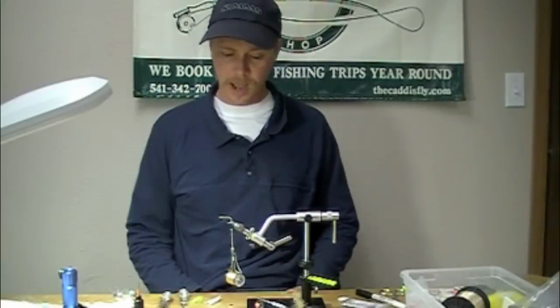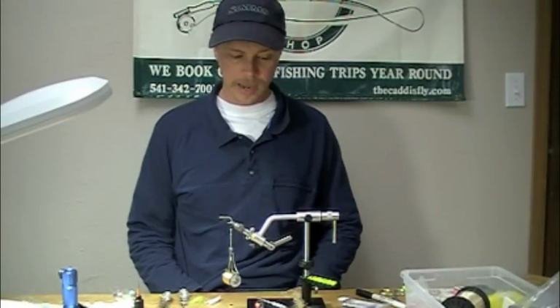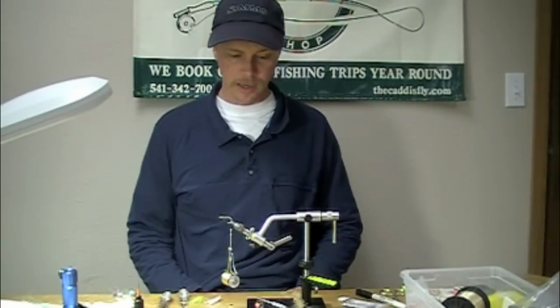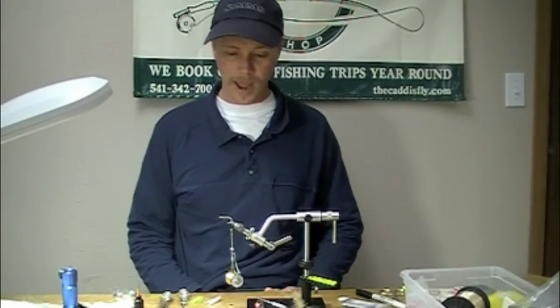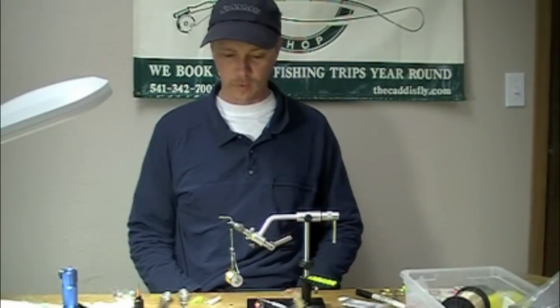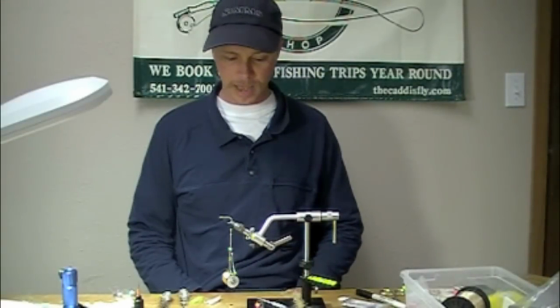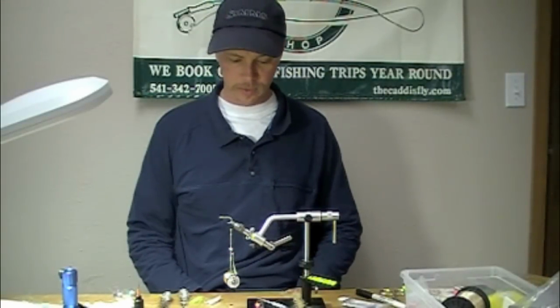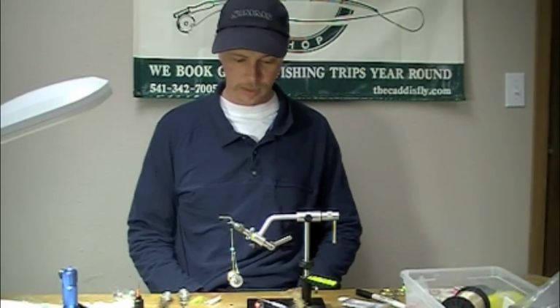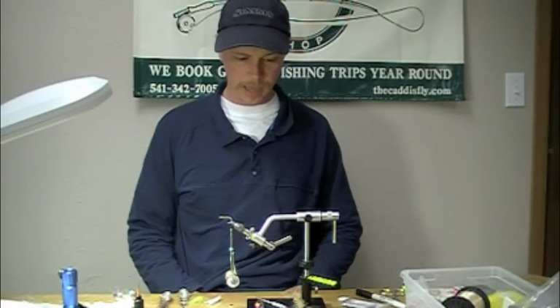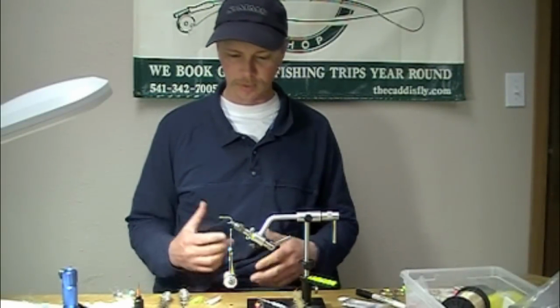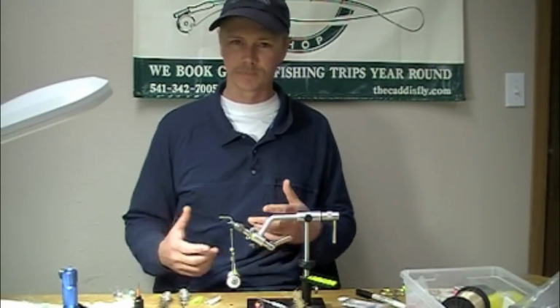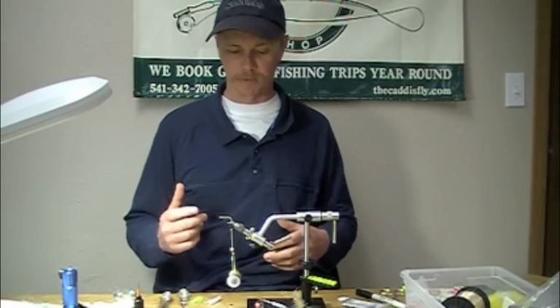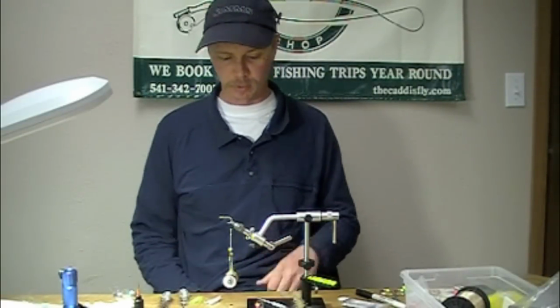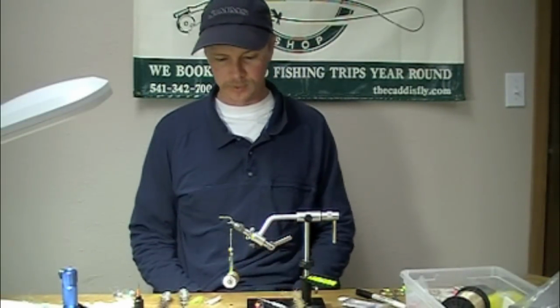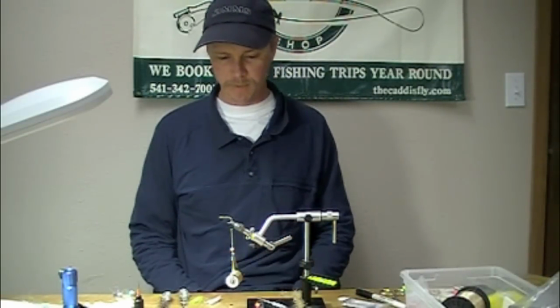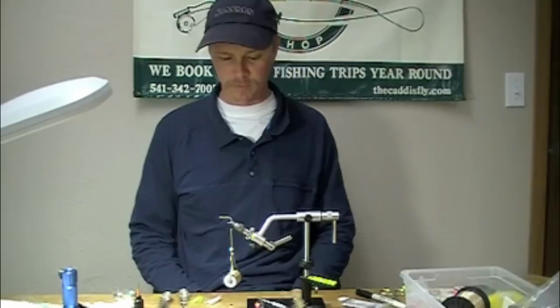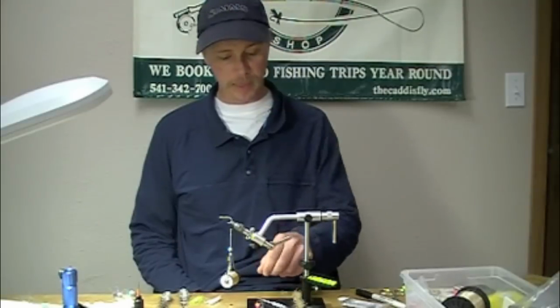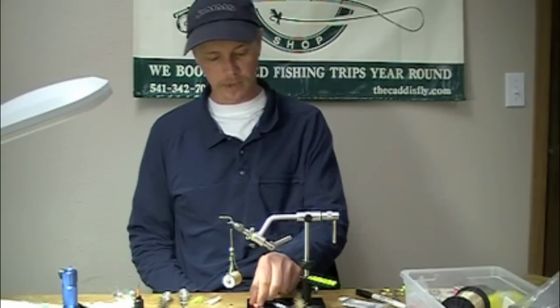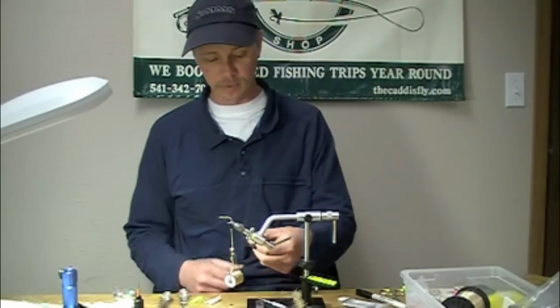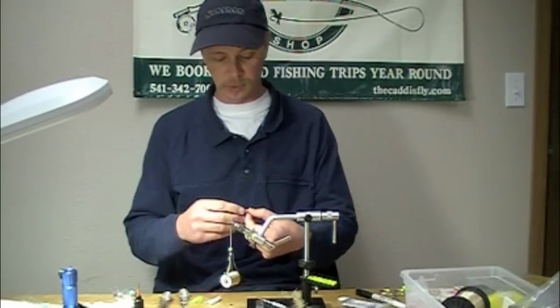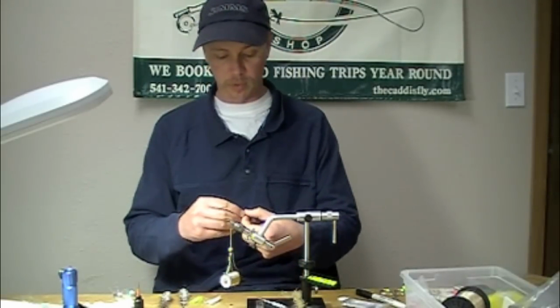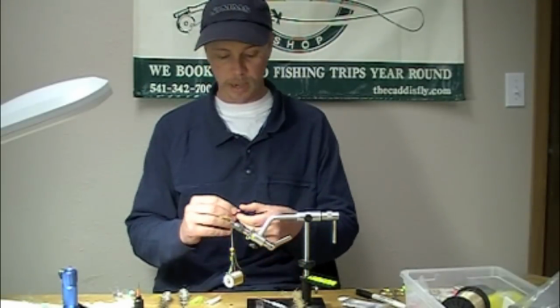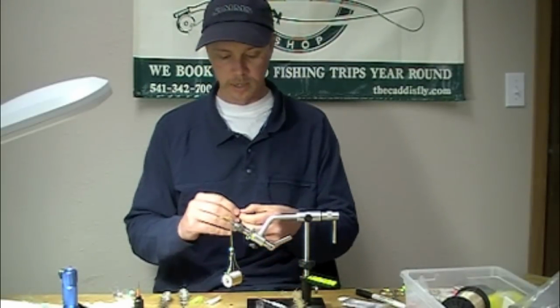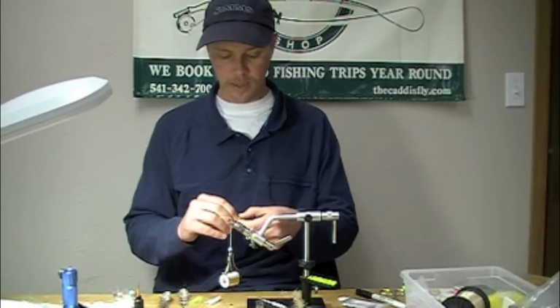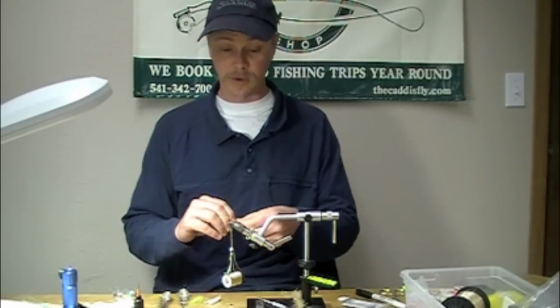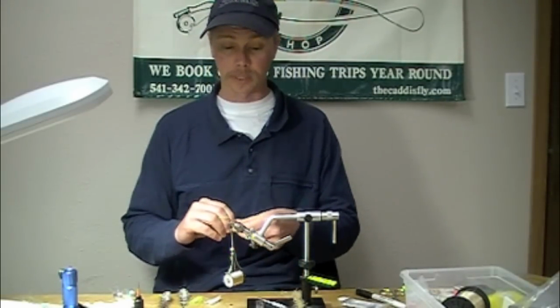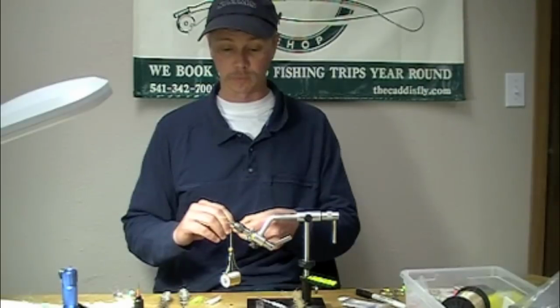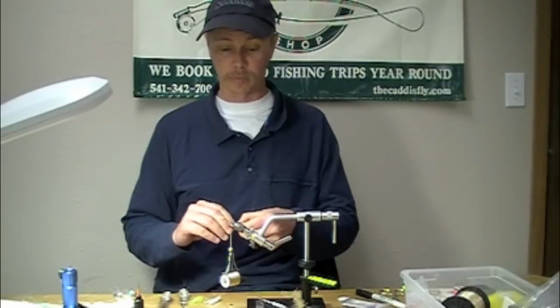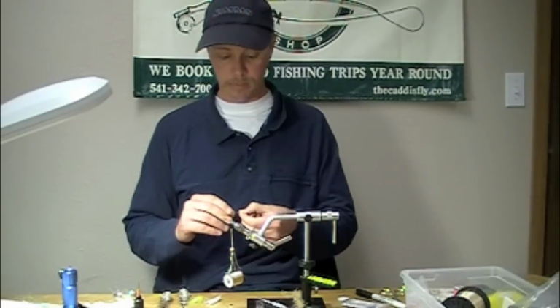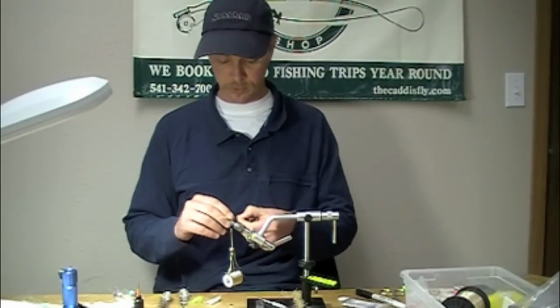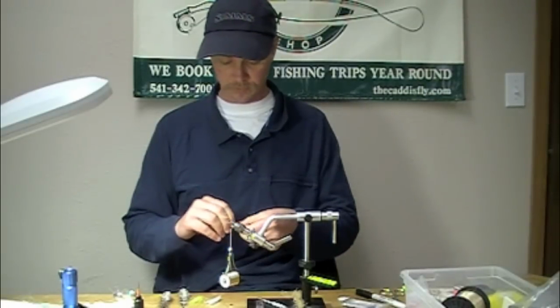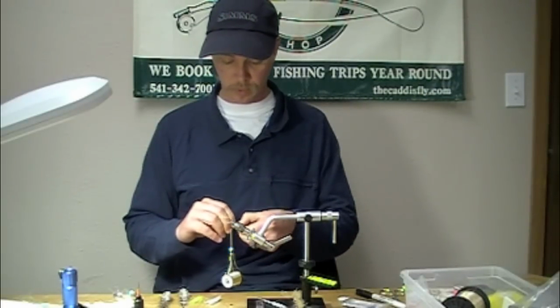Tying a rattling crab pattern. As permit fishing has progressed, people have found that the rattling sound tends to calm fish in a little bit better. There are definitely applications for both tarpon and bonefish with this fly as well.